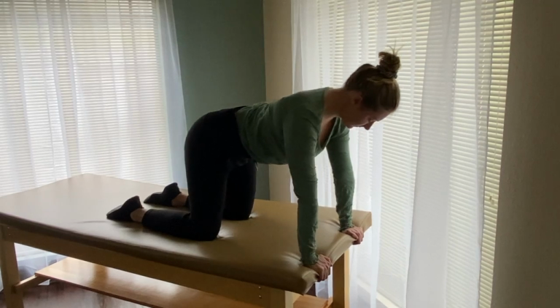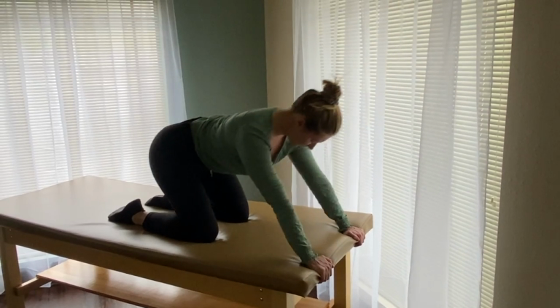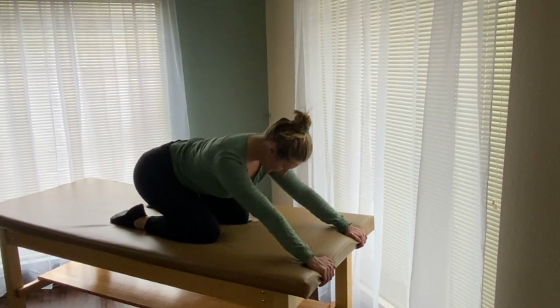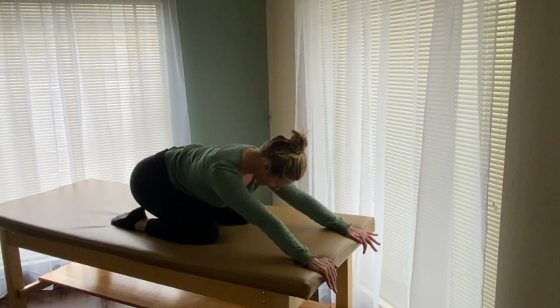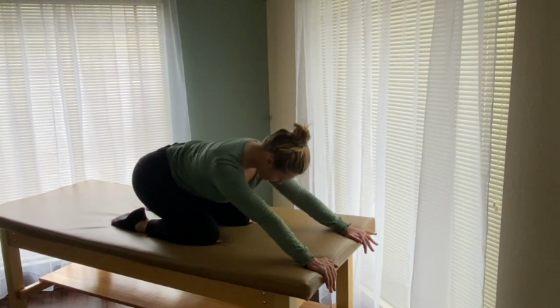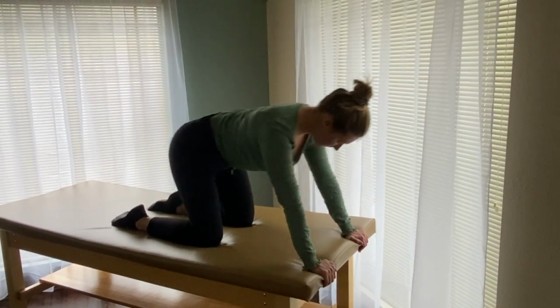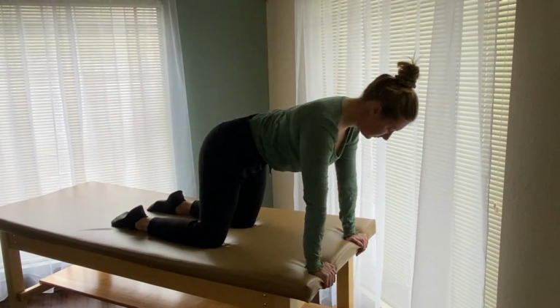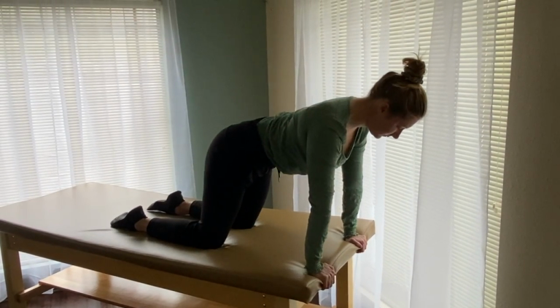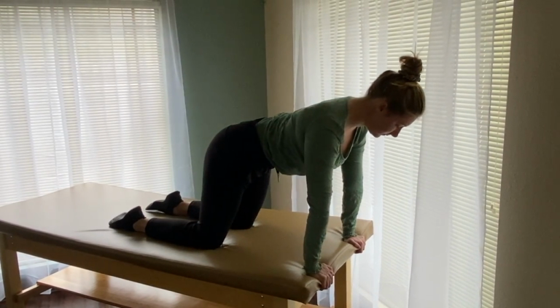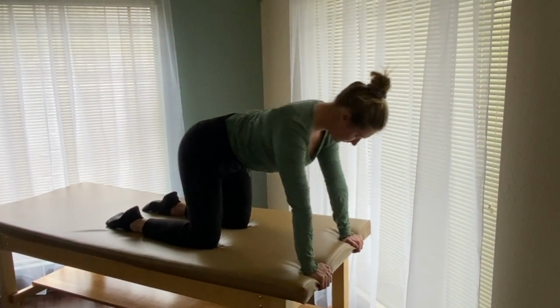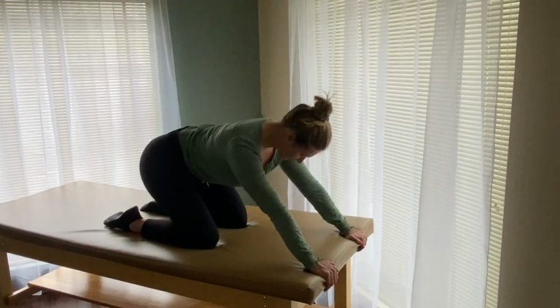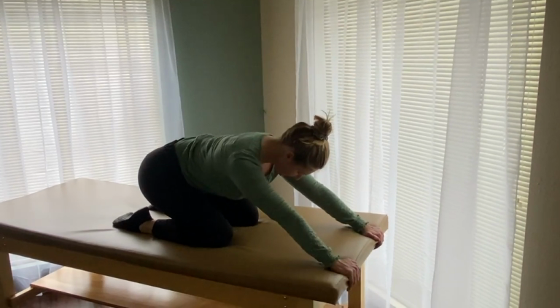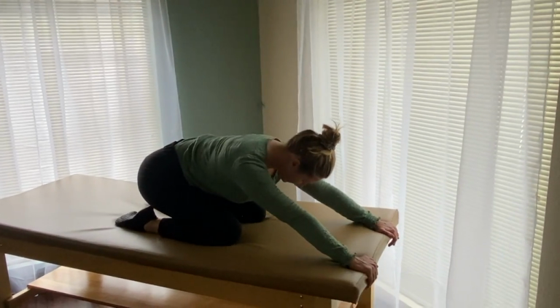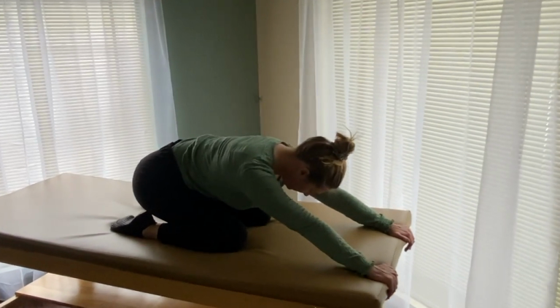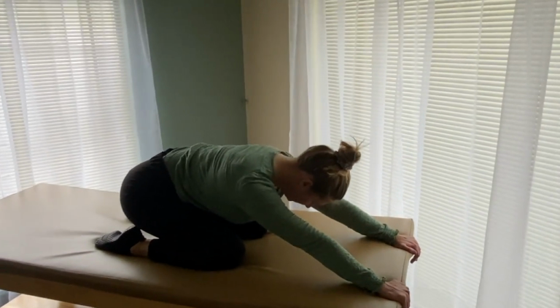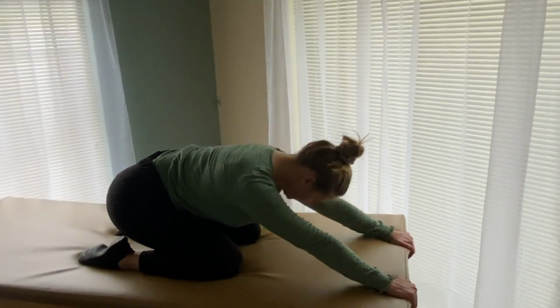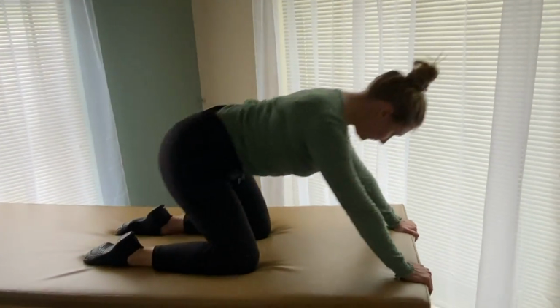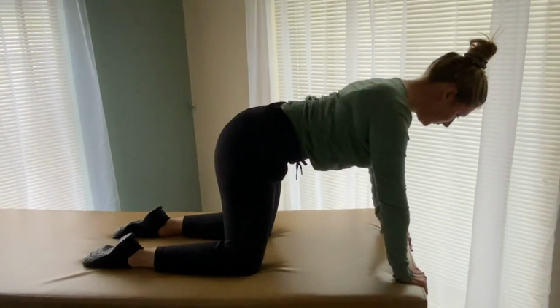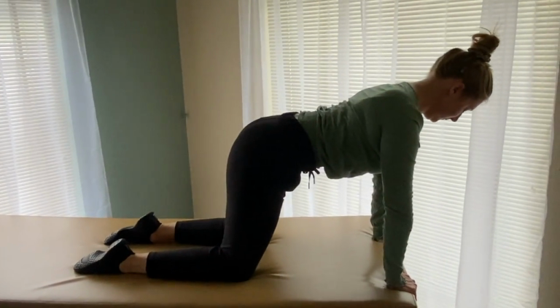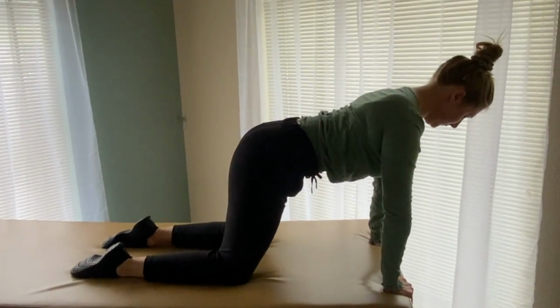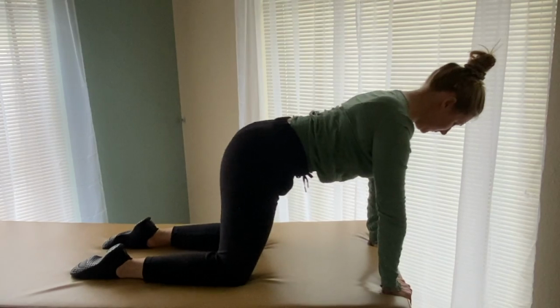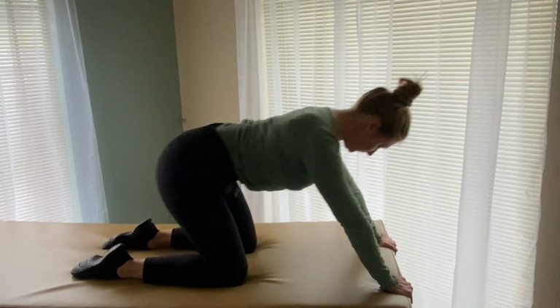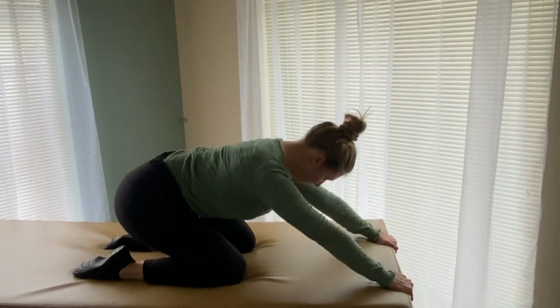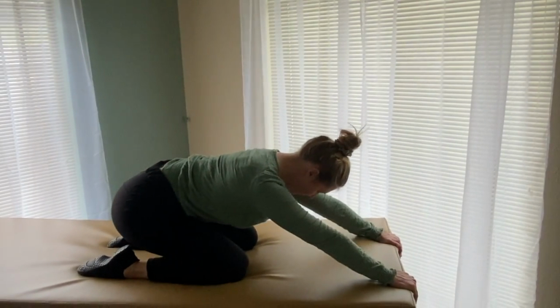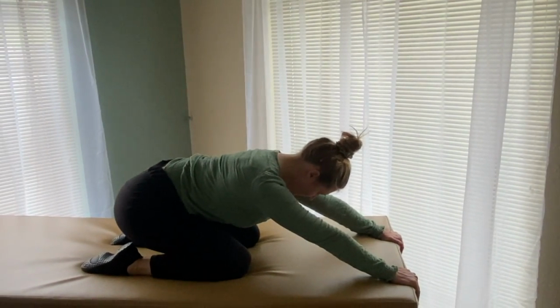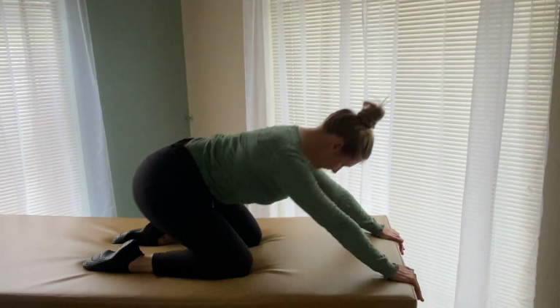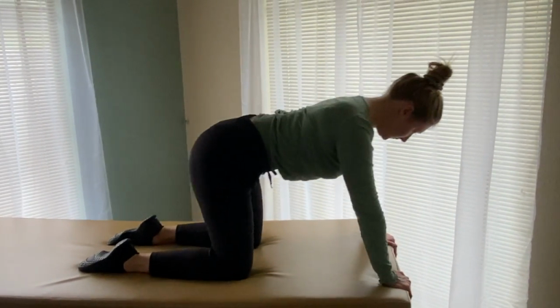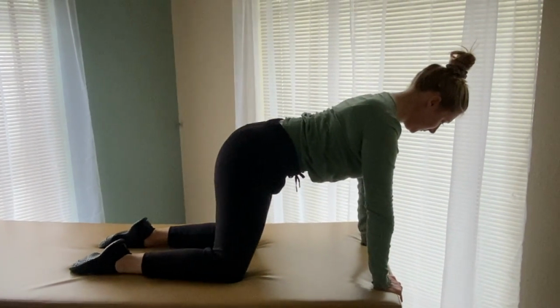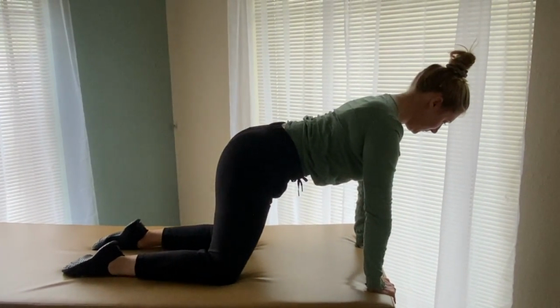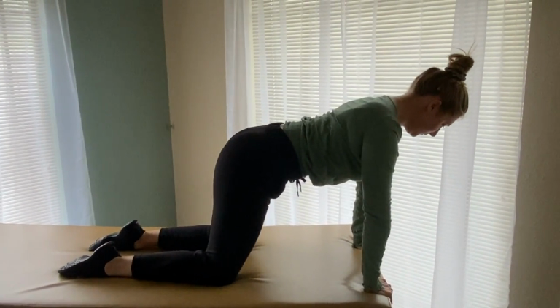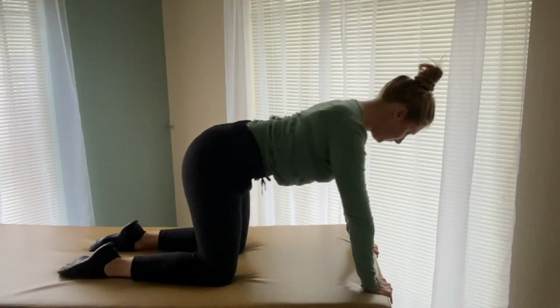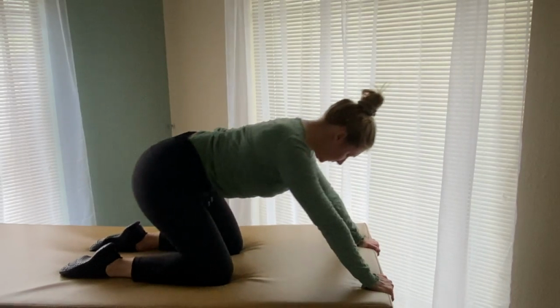Starting on your hands and knees, keeping your spine straight — imagining that from the top of your skull to your tailbone is a tightrope — you are going to keep your abdominals engaged and rock backwards towards your heels and then back up.